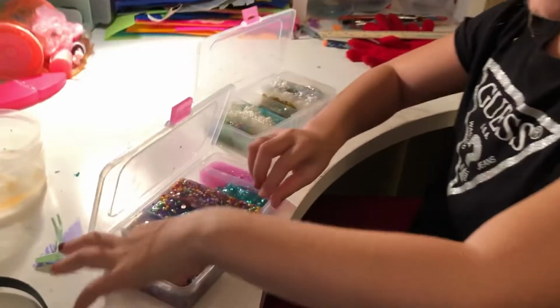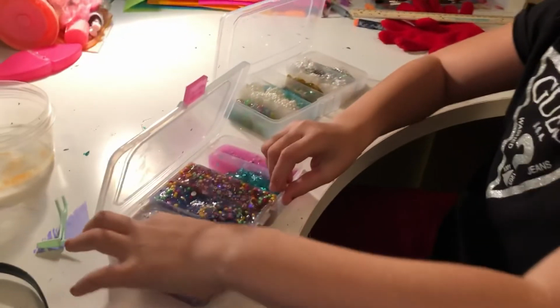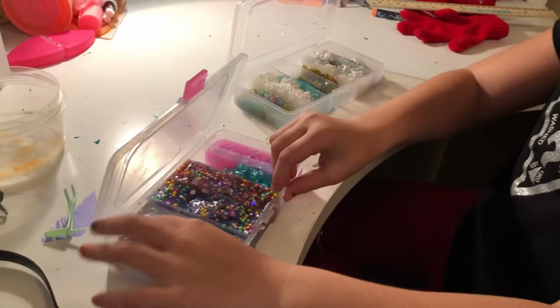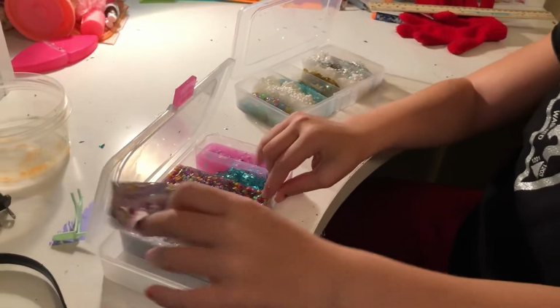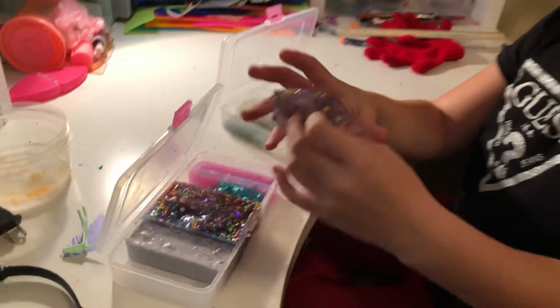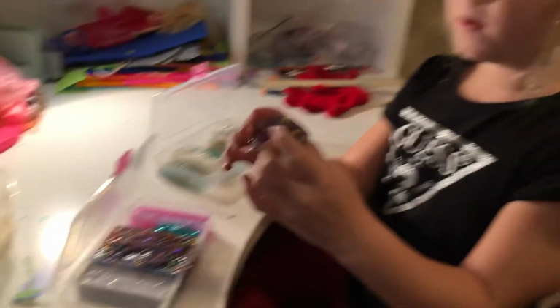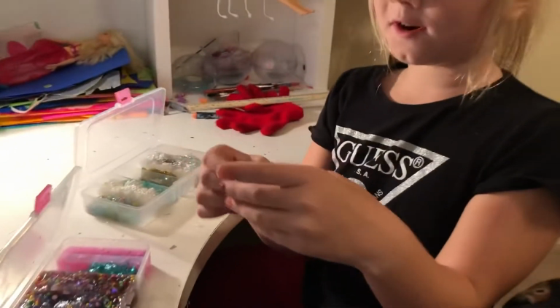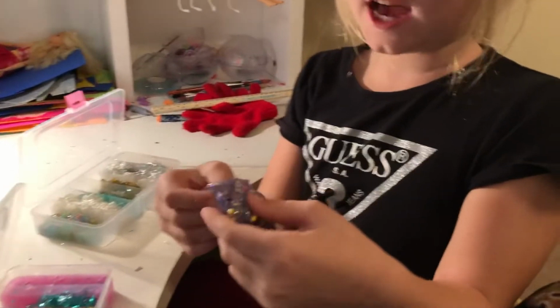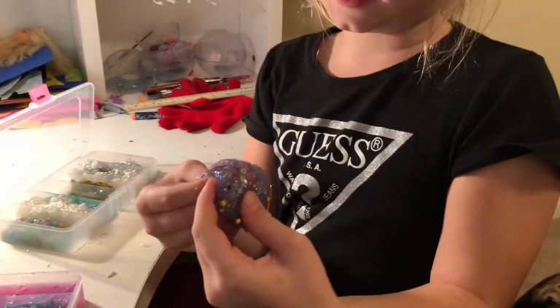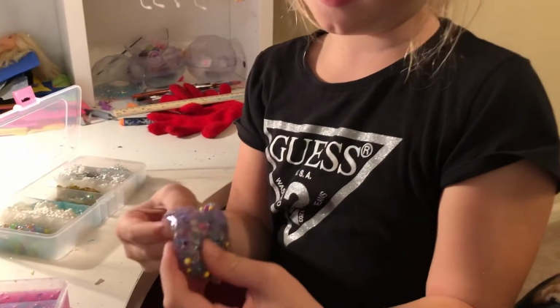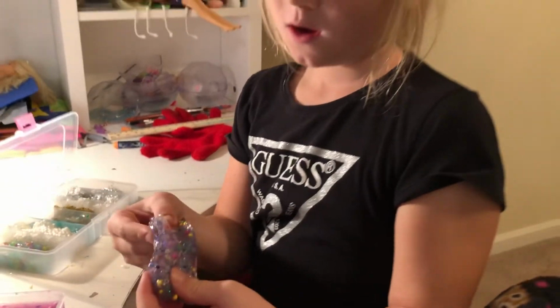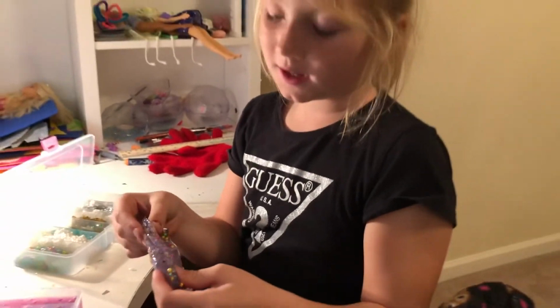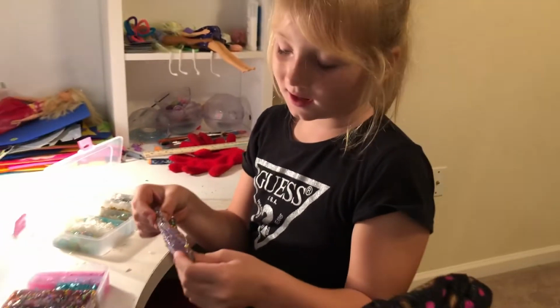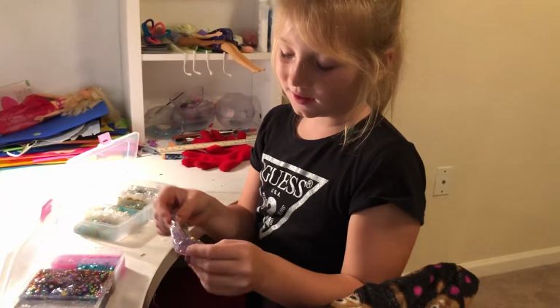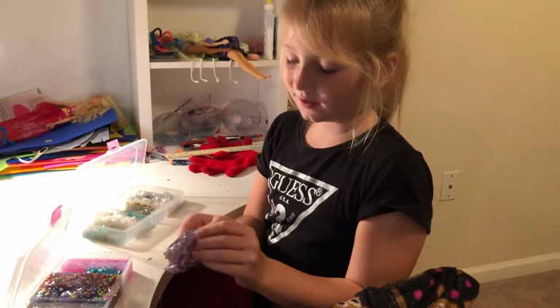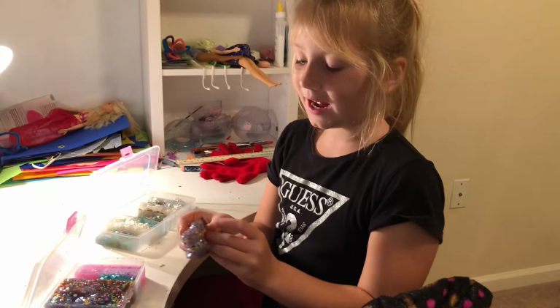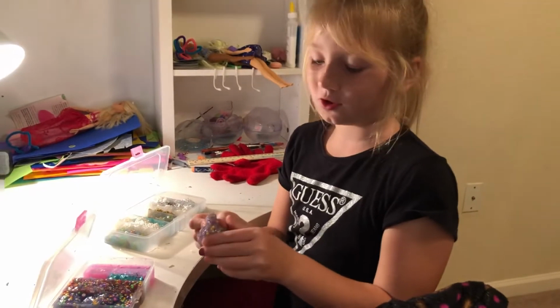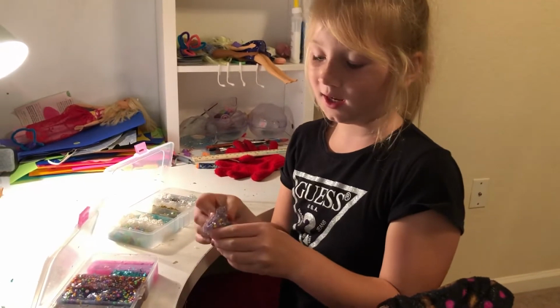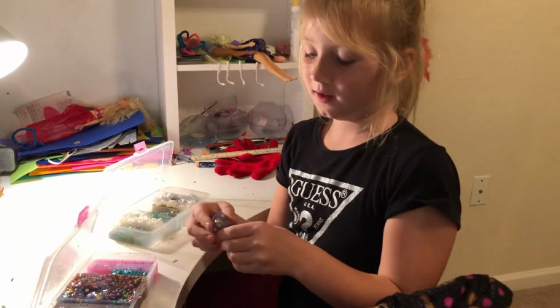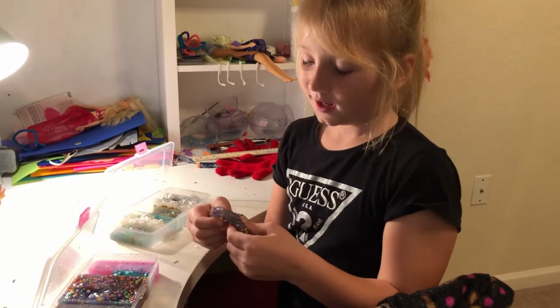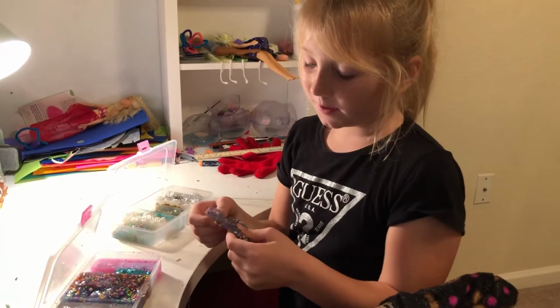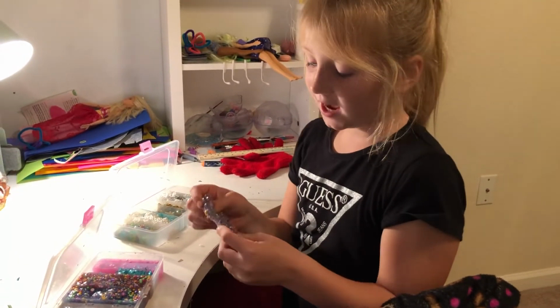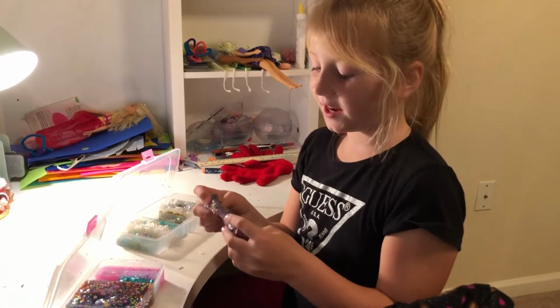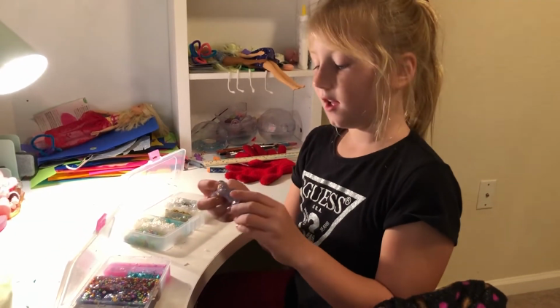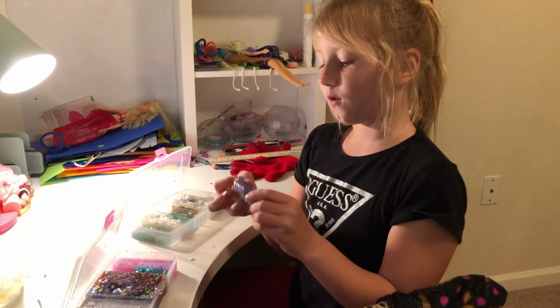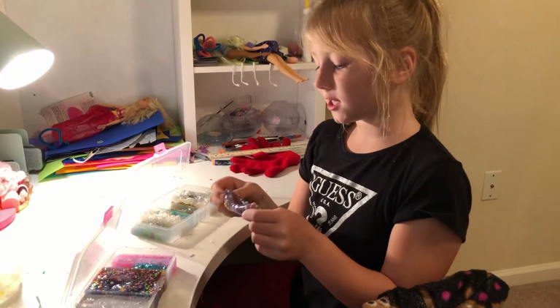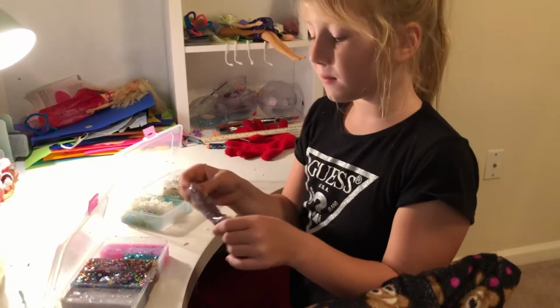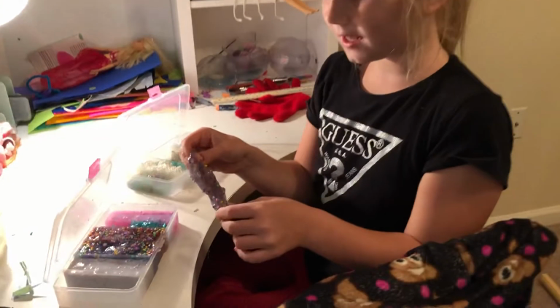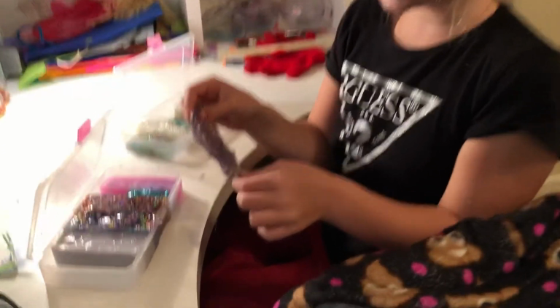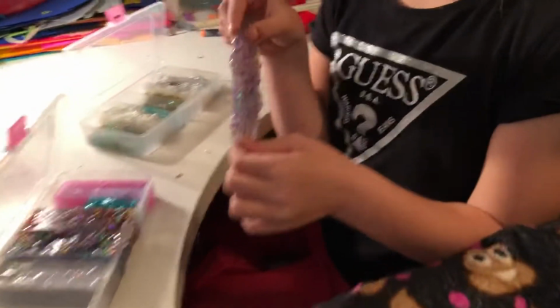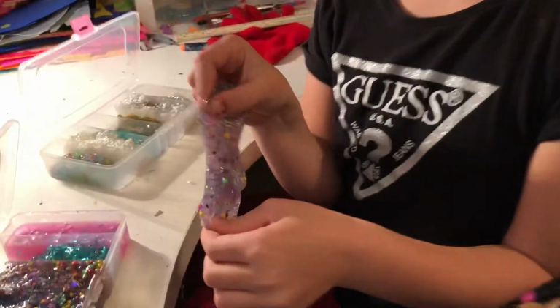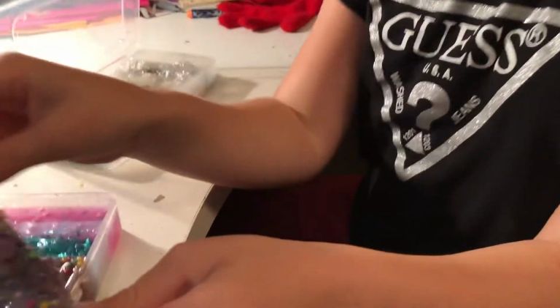First we're gonna start off with the orange galaxy slime. You might think this is kind of a strange name — it's because I added an orange slime and a galaxy slime into this one.